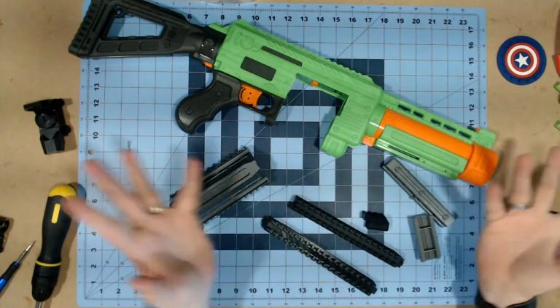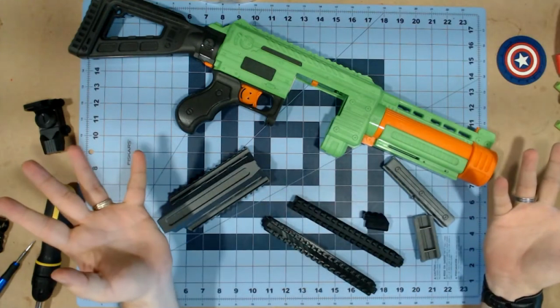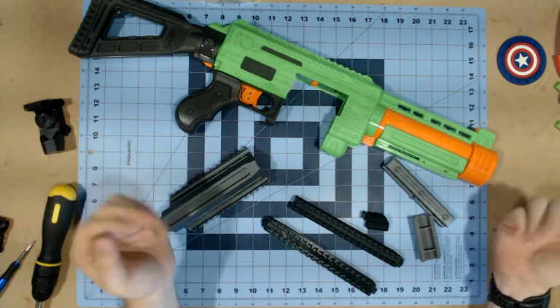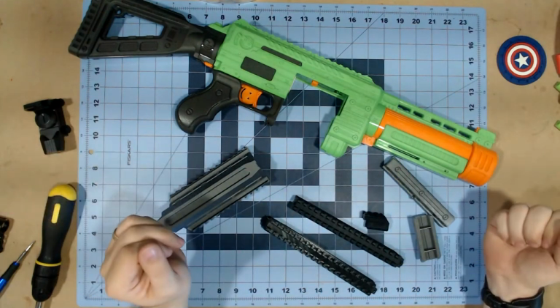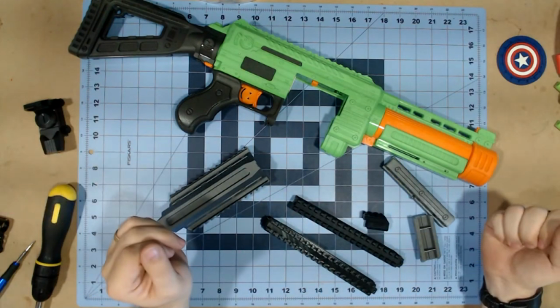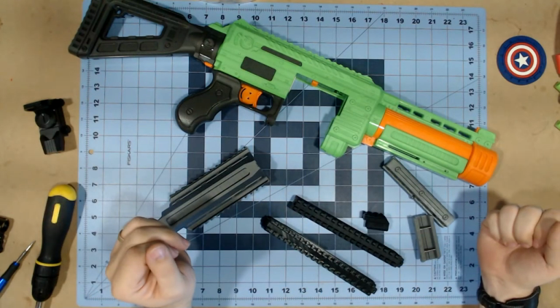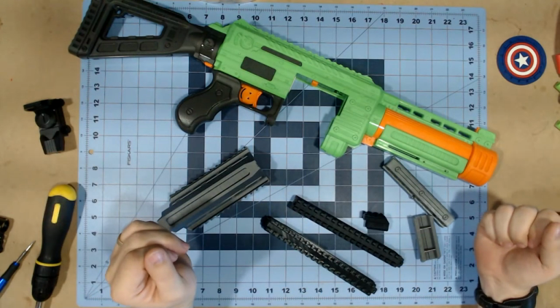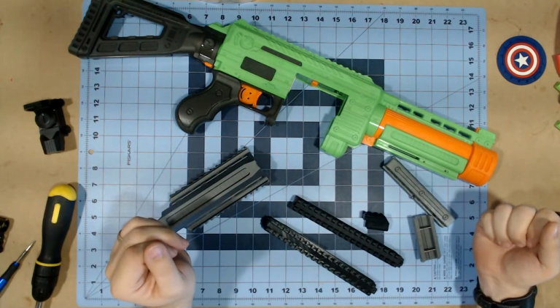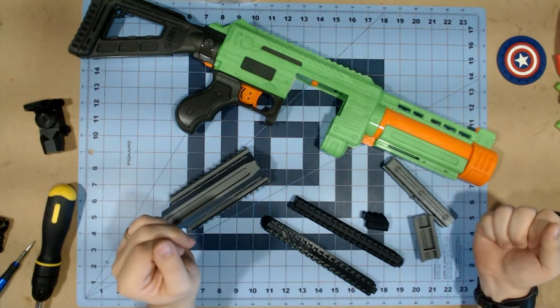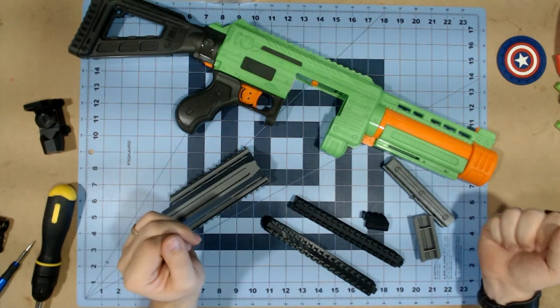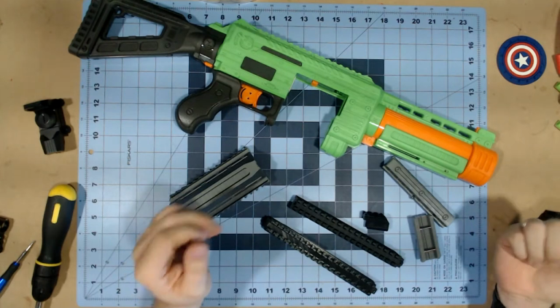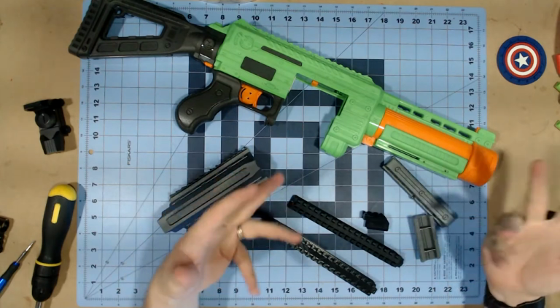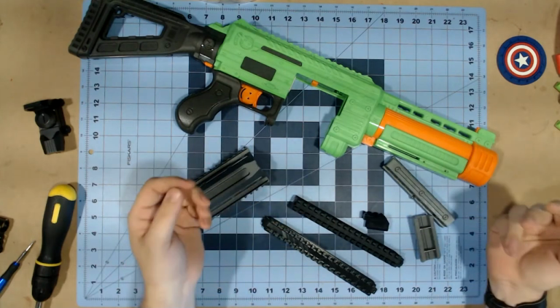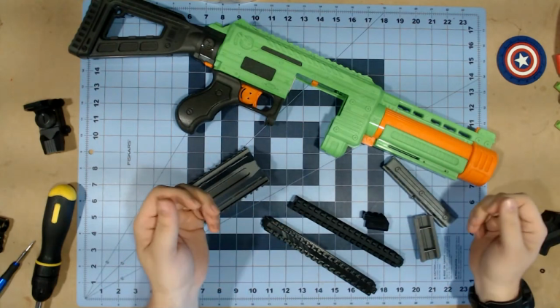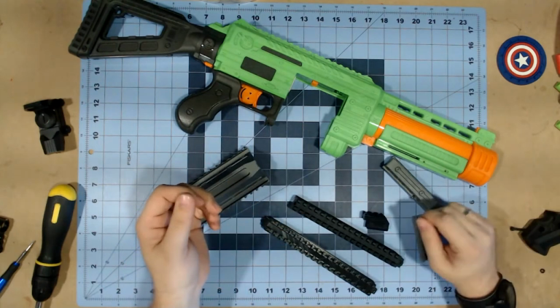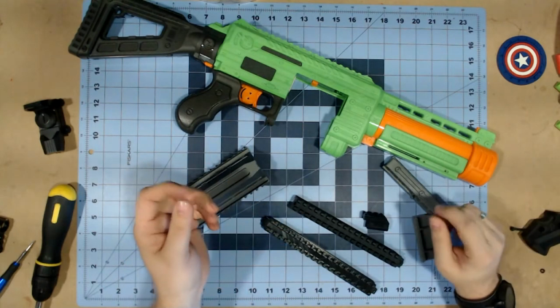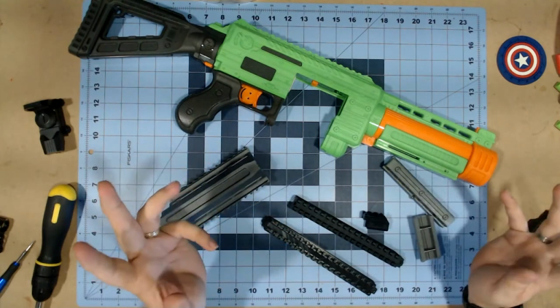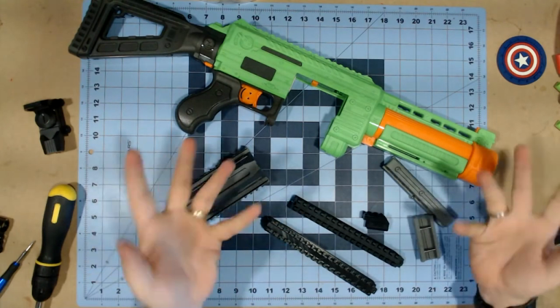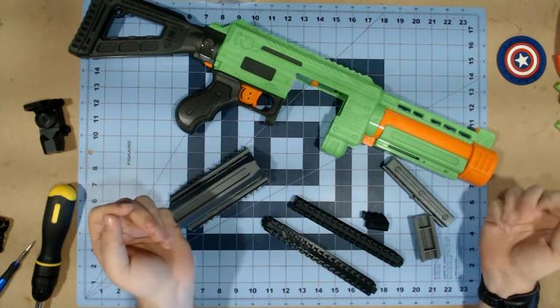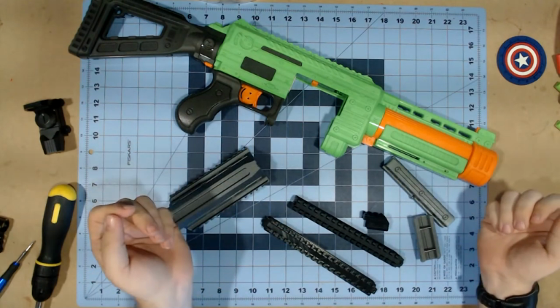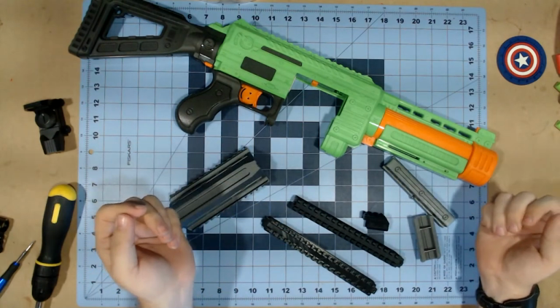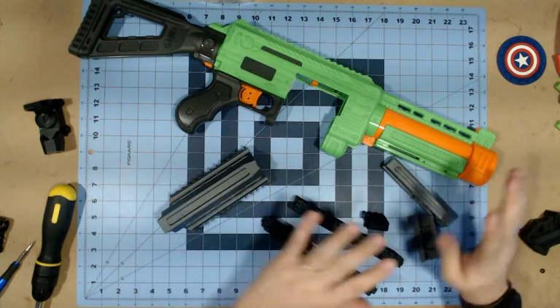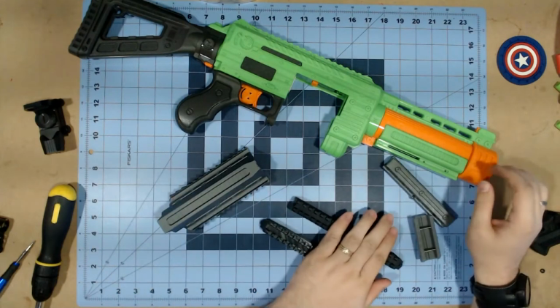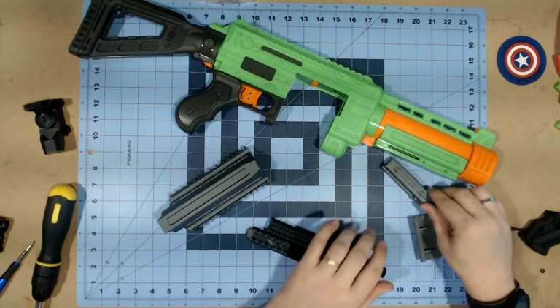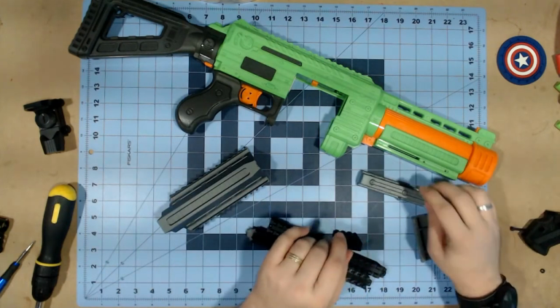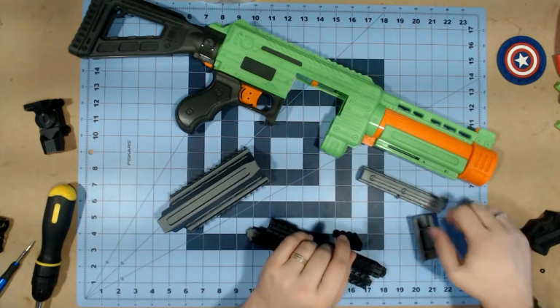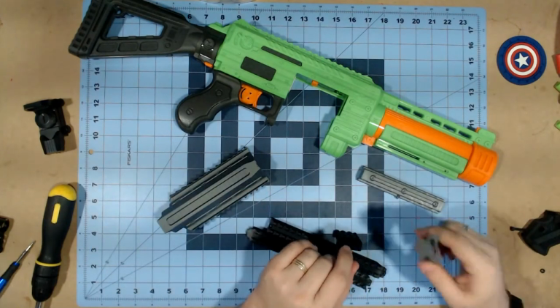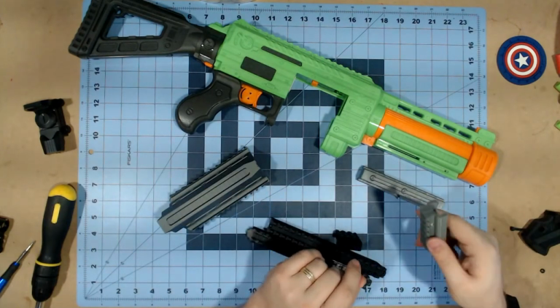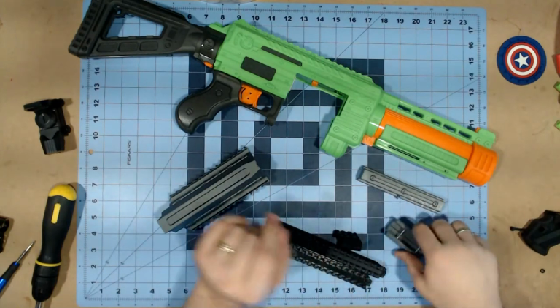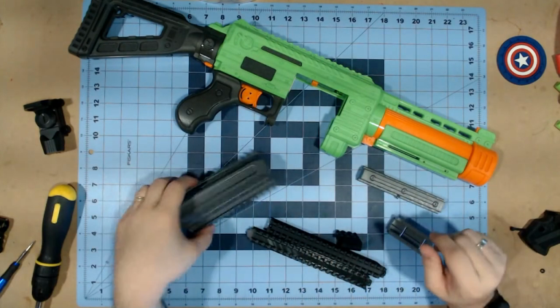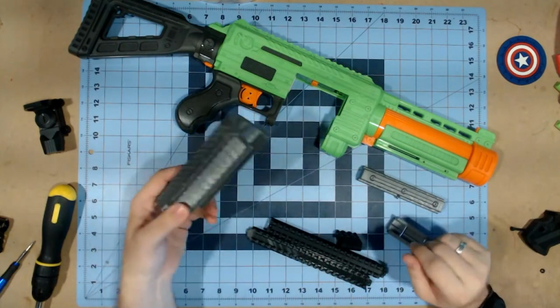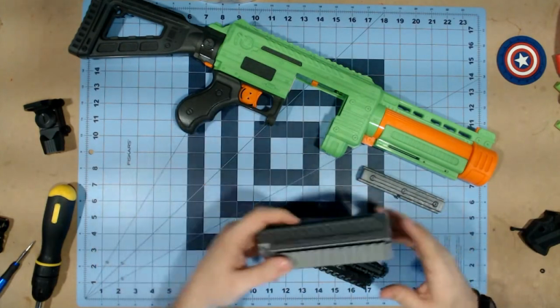Okay, so this is everything that the kit comes with, minus the stock attachment point like I had said. These are all the pieces: you have your top rail, your dart holder, your prime grip, and then your barrel shroud.